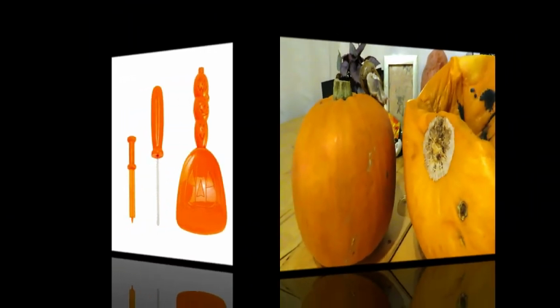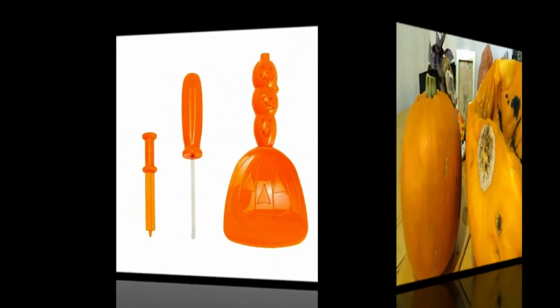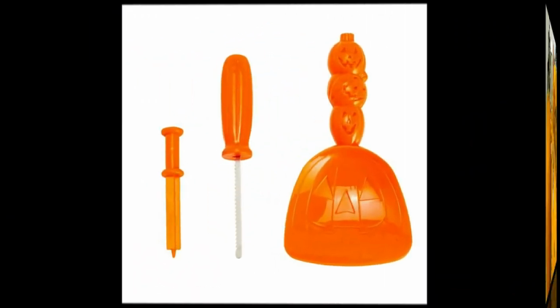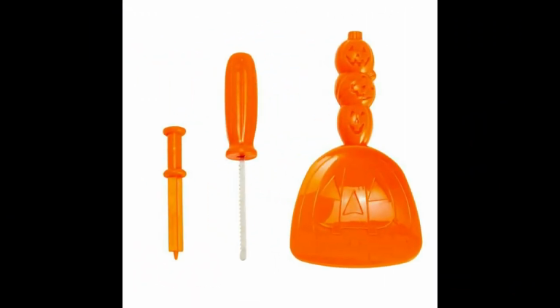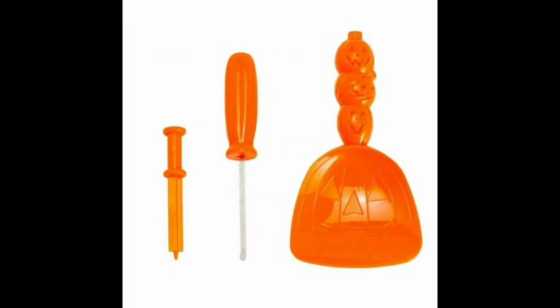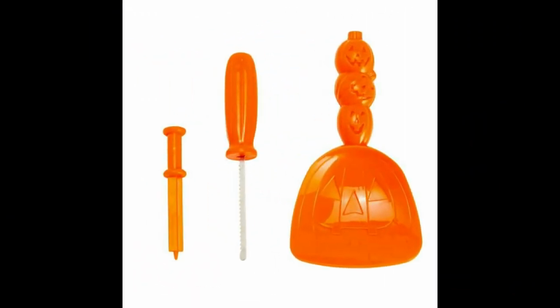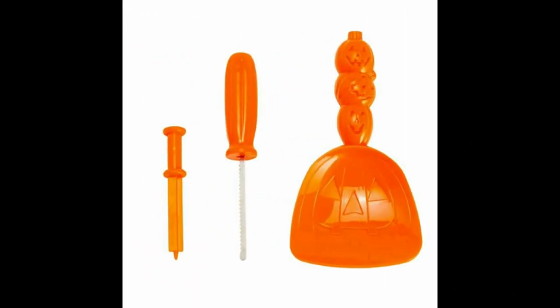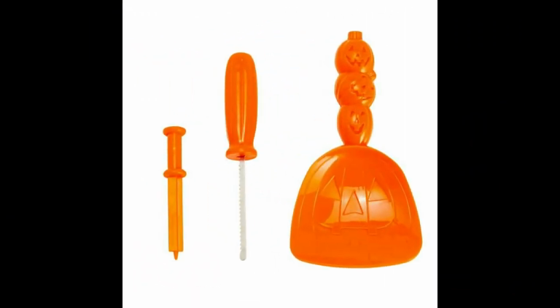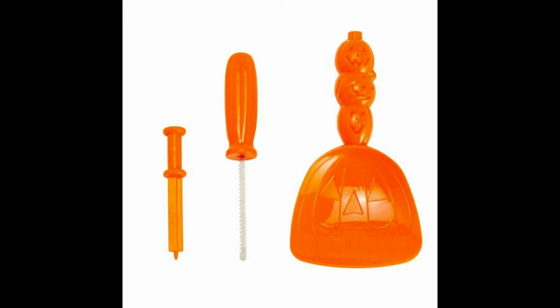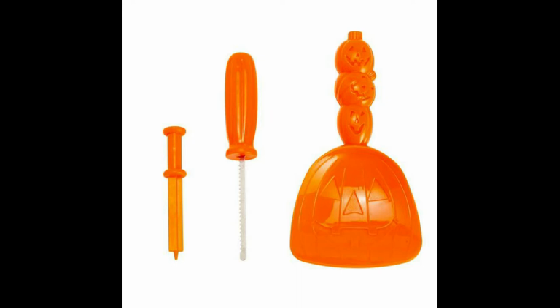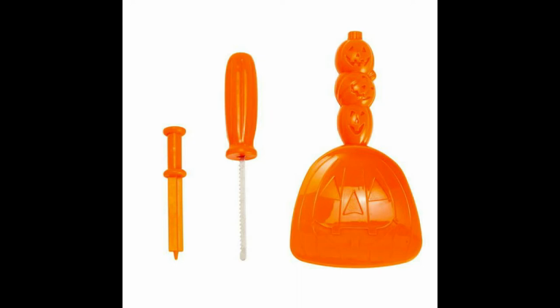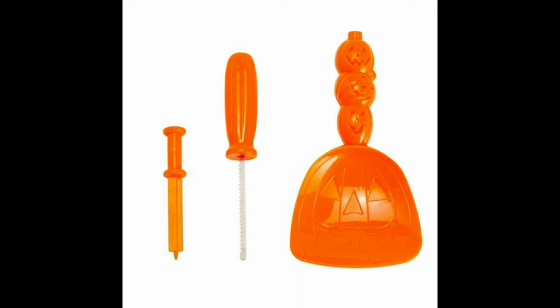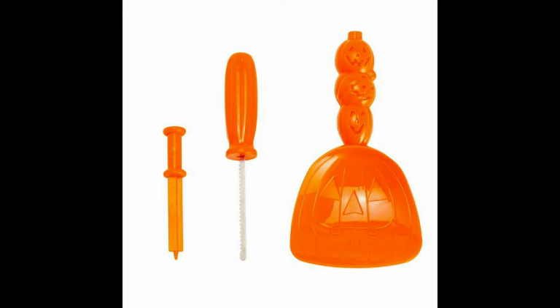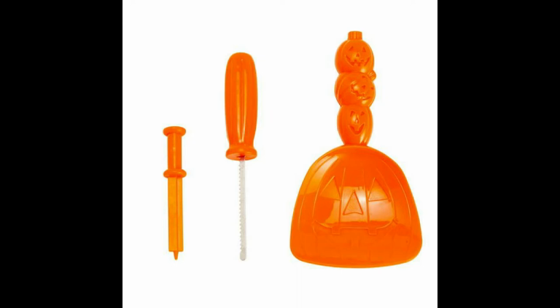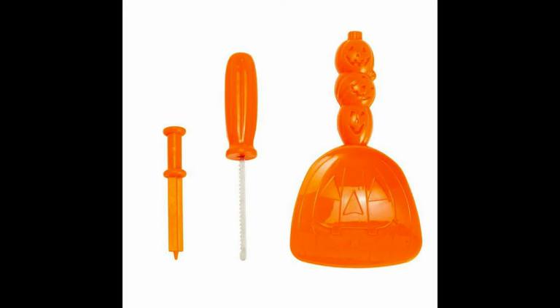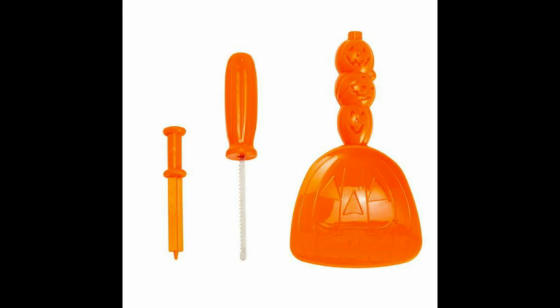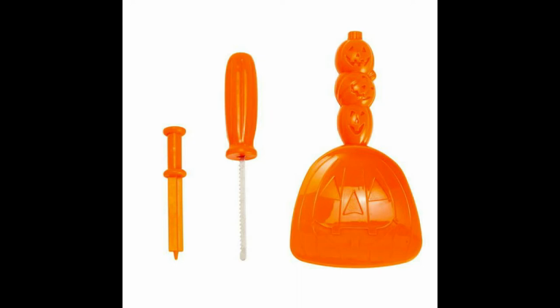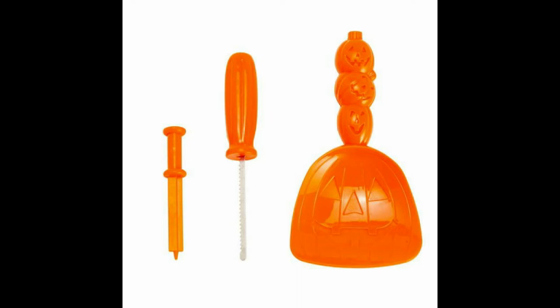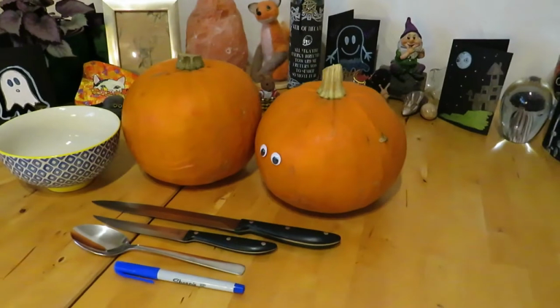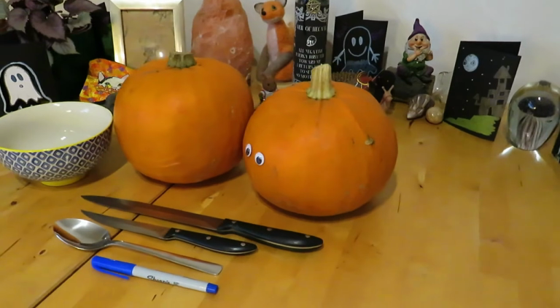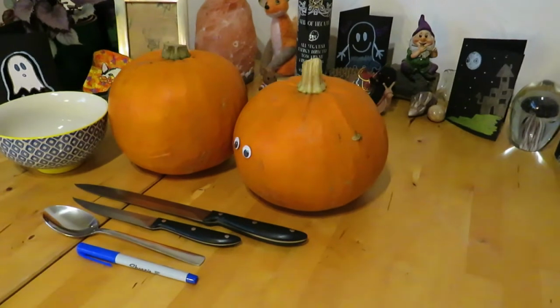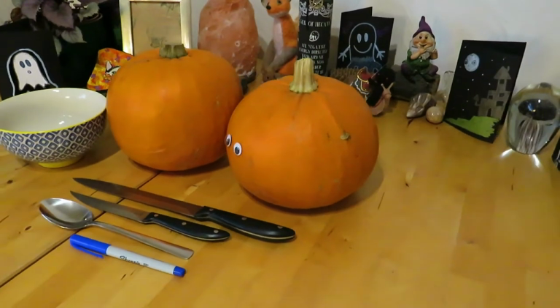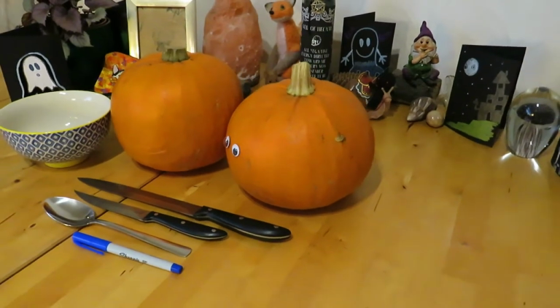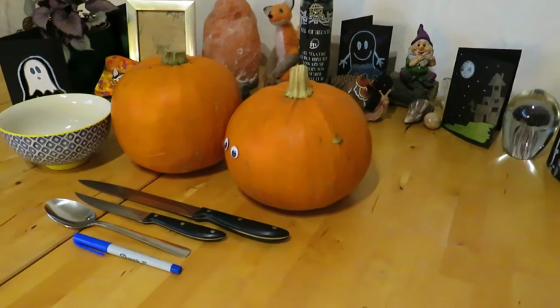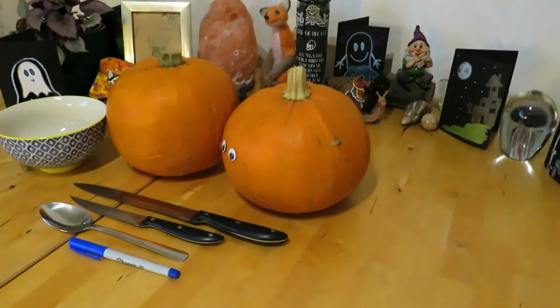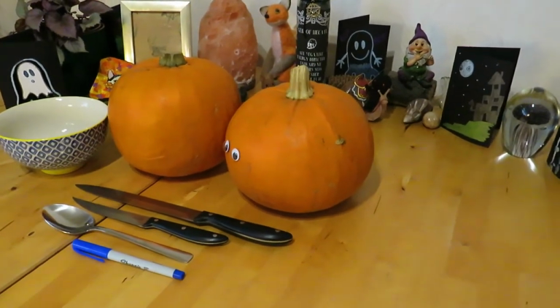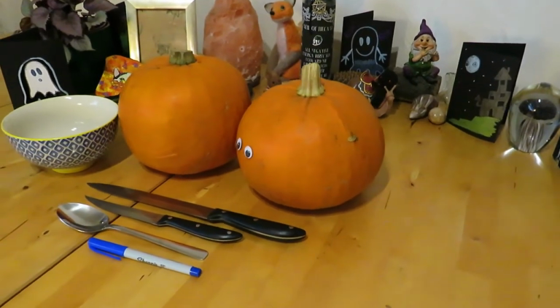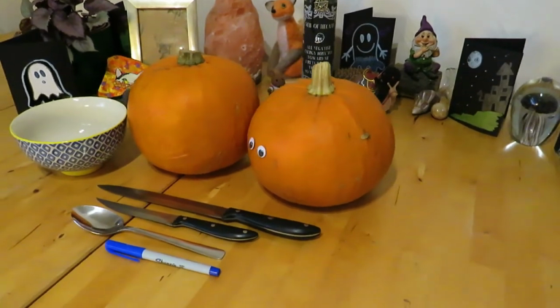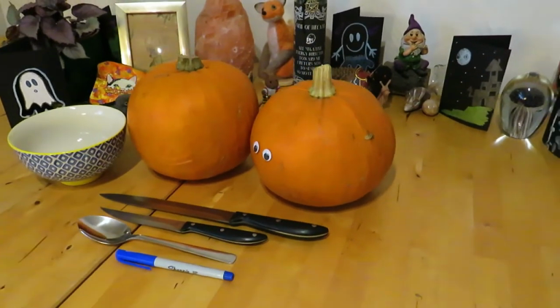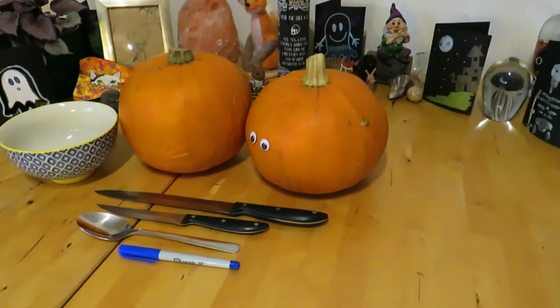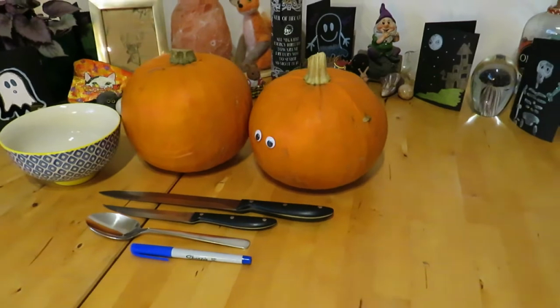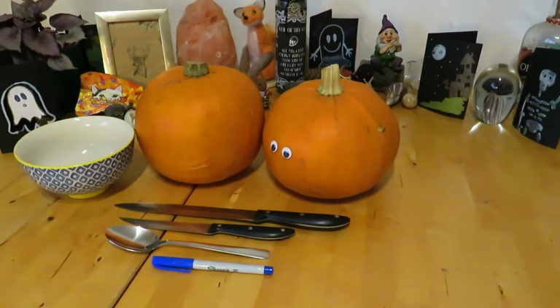For this video, you'll need either a pumpkin carving kit, which you can get in most supermarkets or online, or alternatively, if you have an adult to help you, you can use knives and spoons and equipment that you'll find in your kitchen.